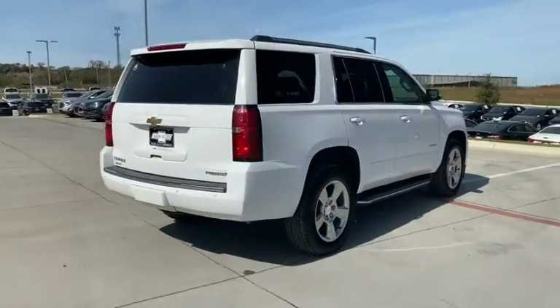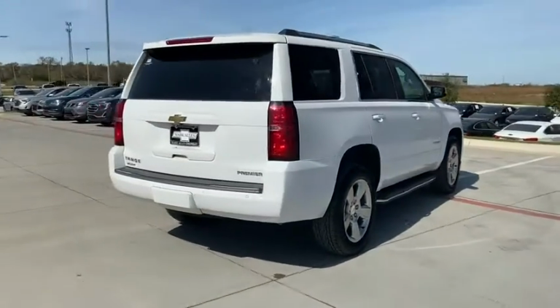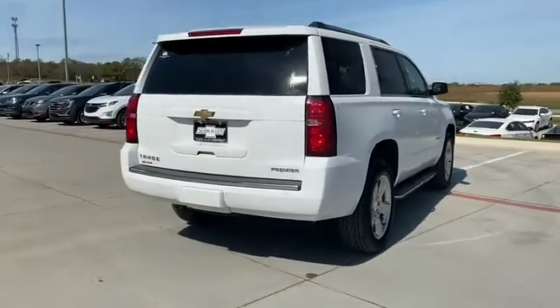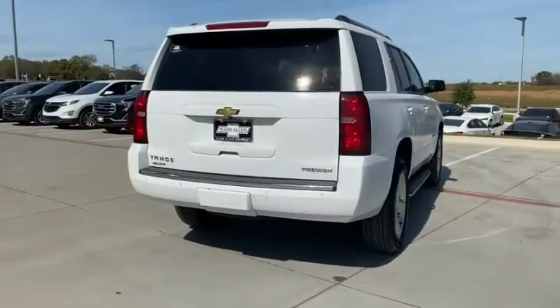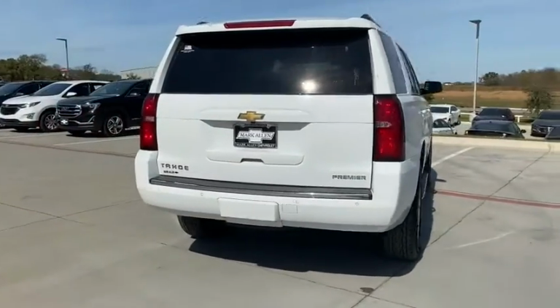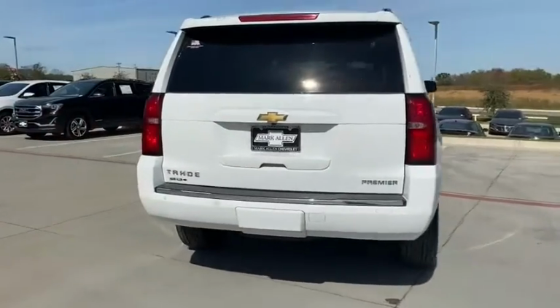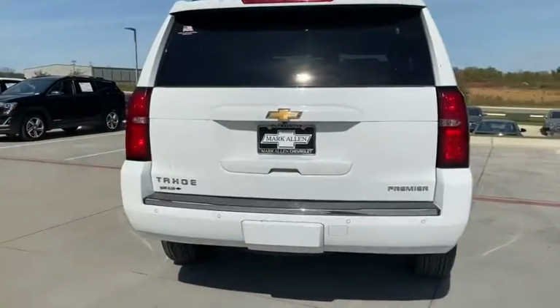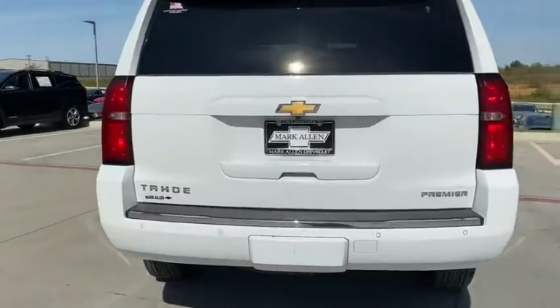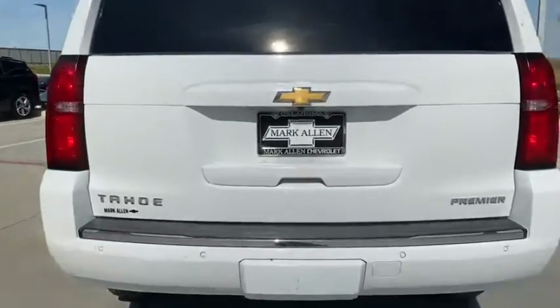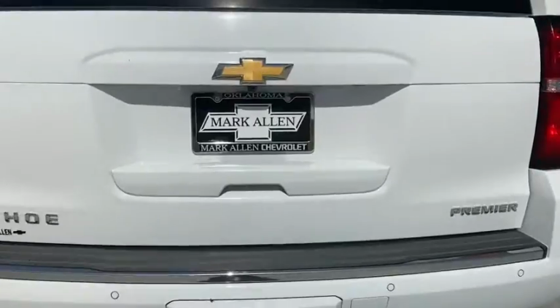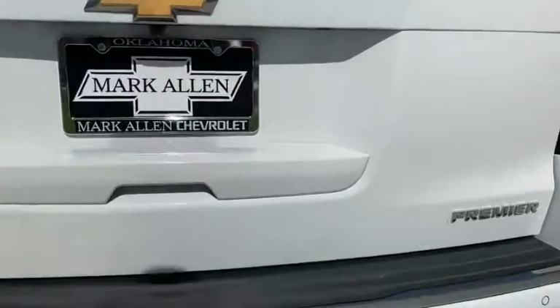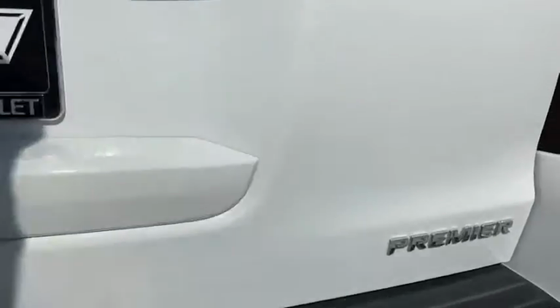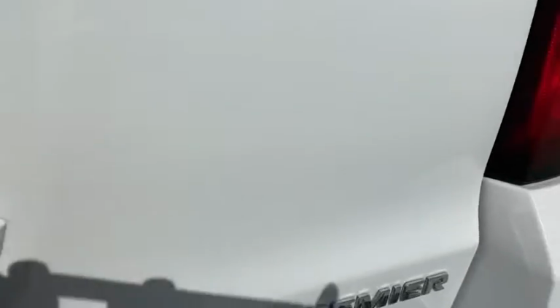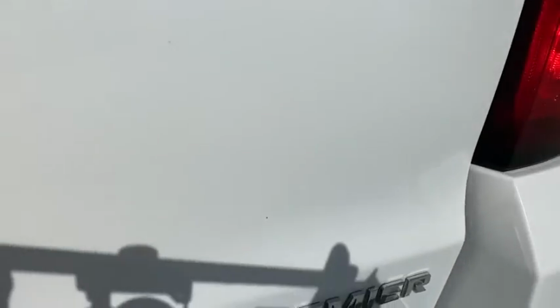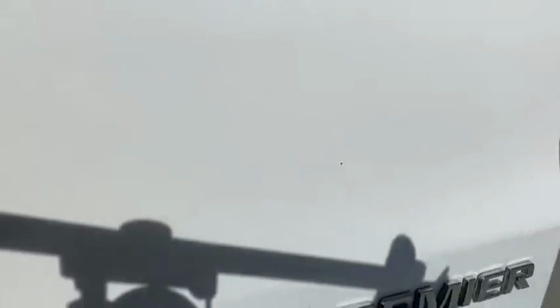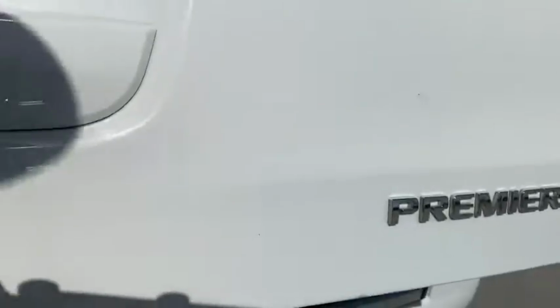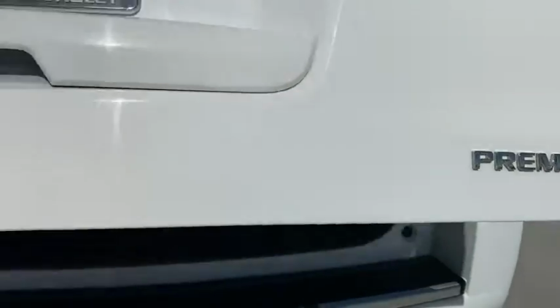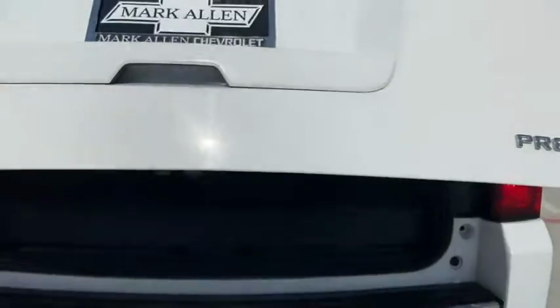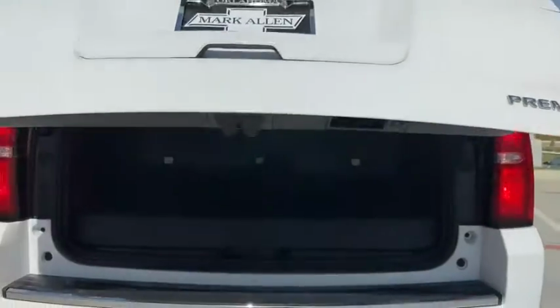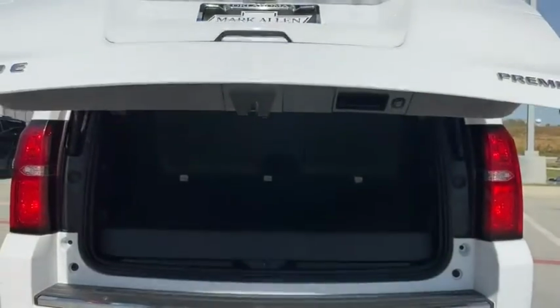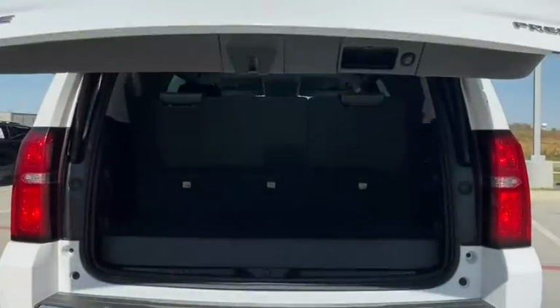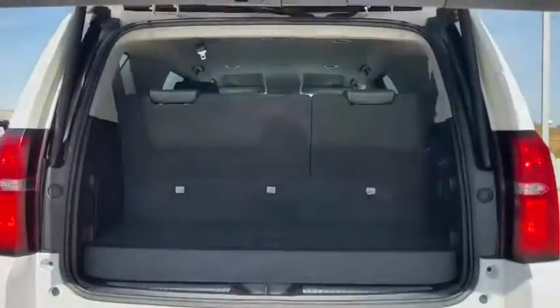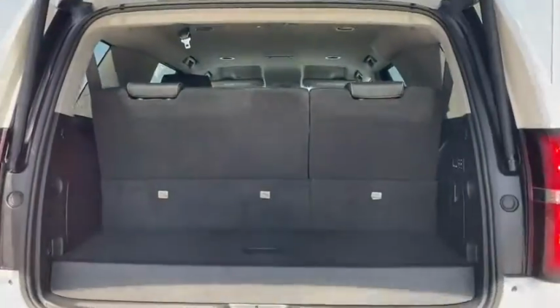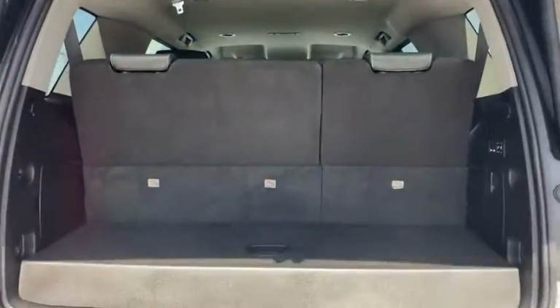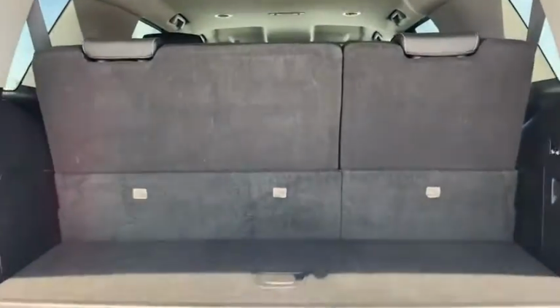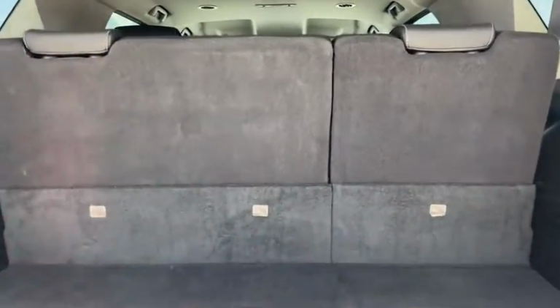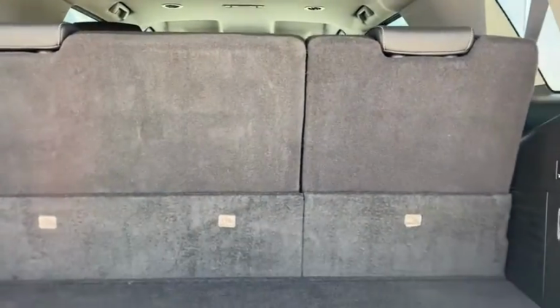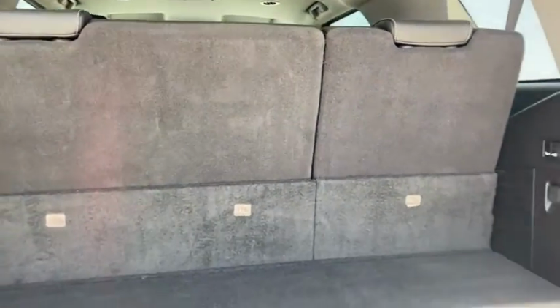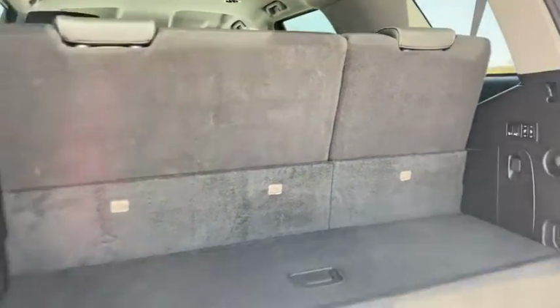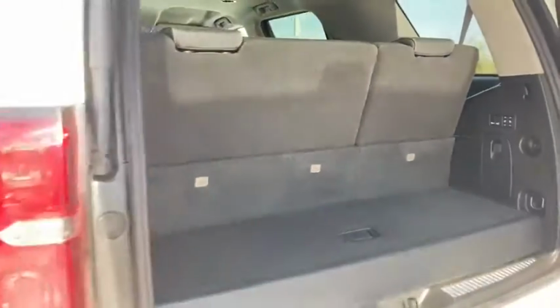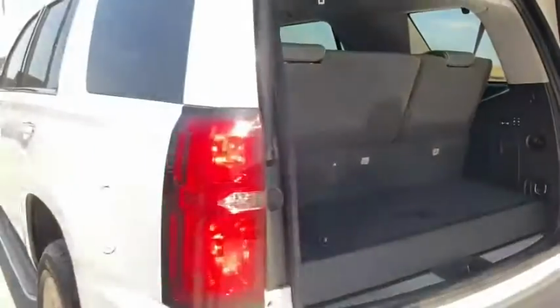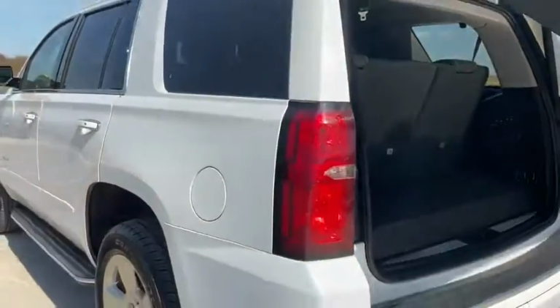Here are some of this vehicle's great options: traction control, power passenger seat, heated seats, power liftgate, dual airbags, alloy wheels, remote vehicle start, power steering, four-wheel disc brakes, floor mats.